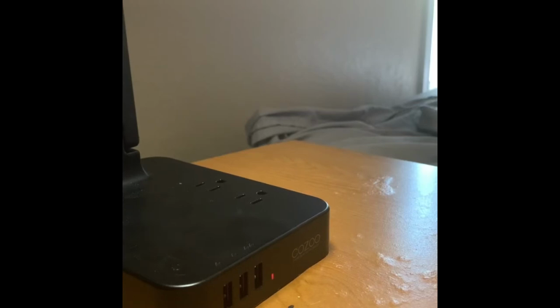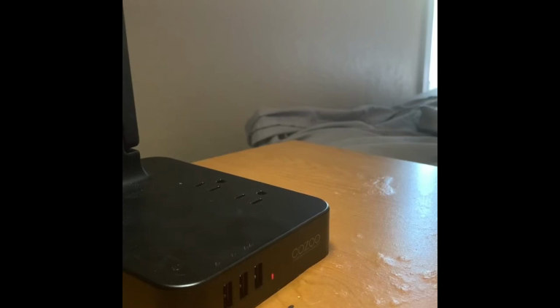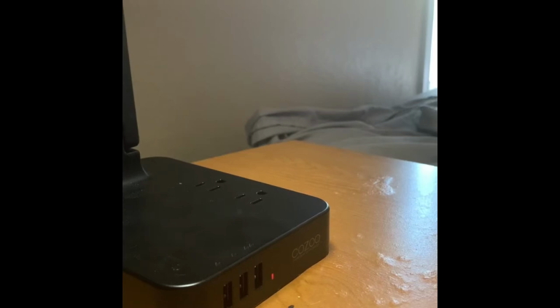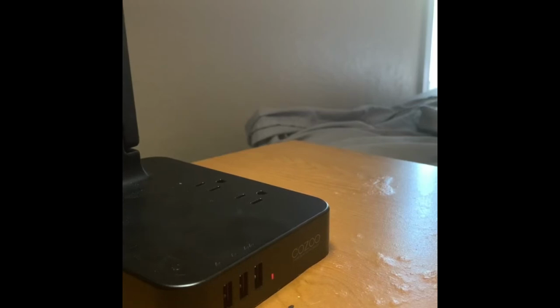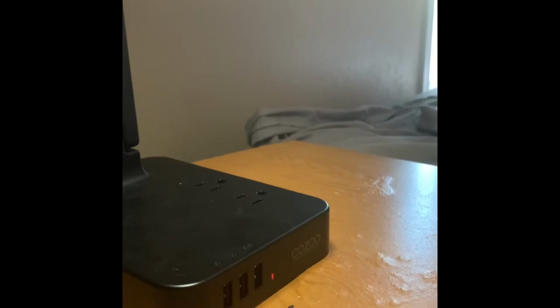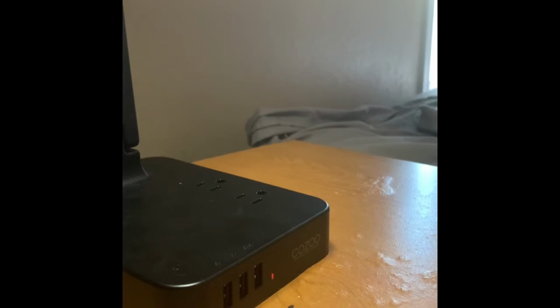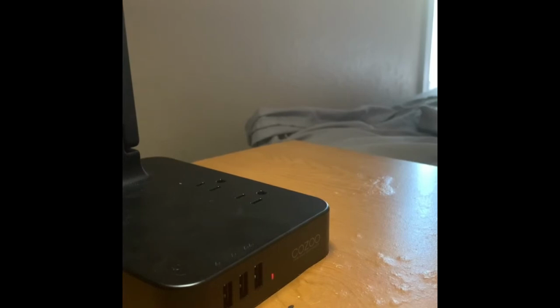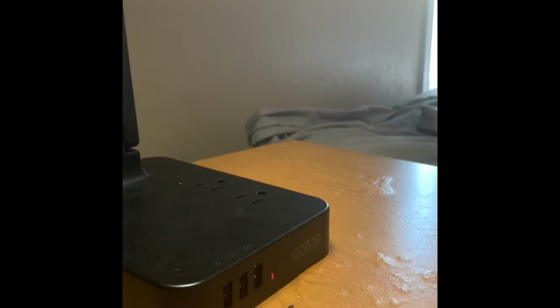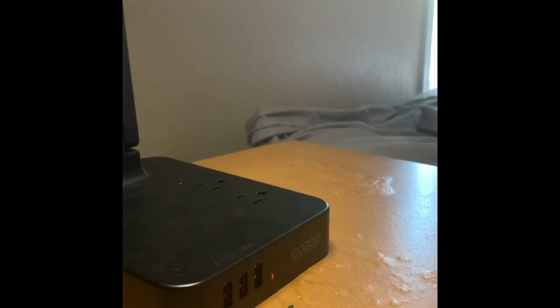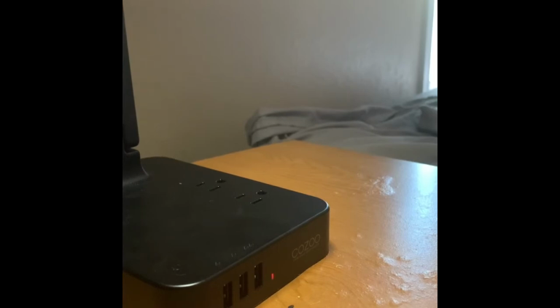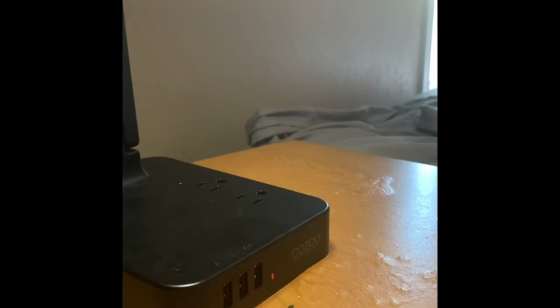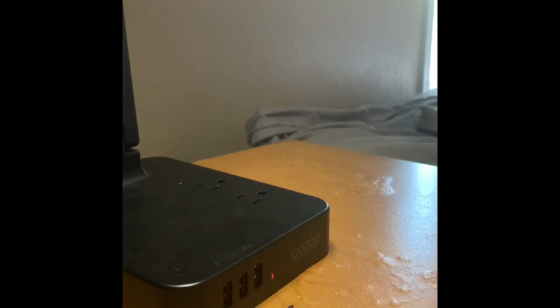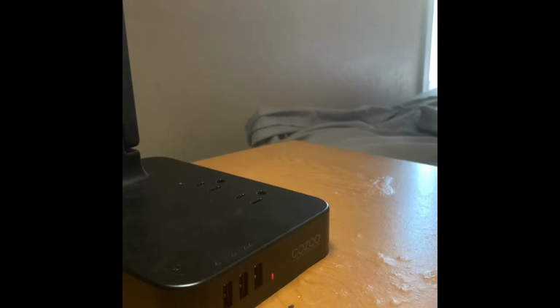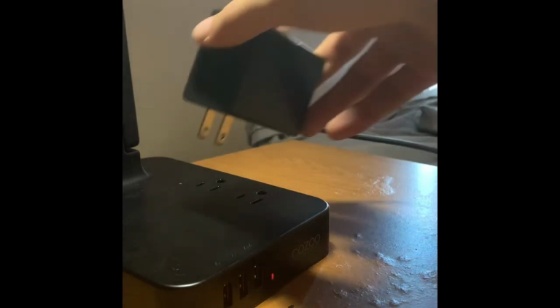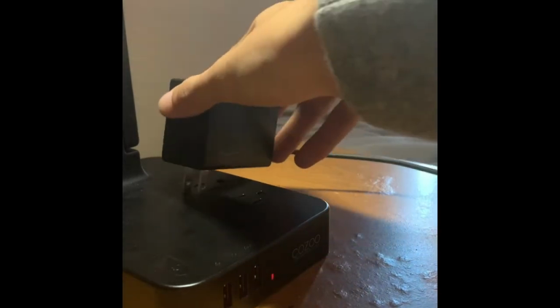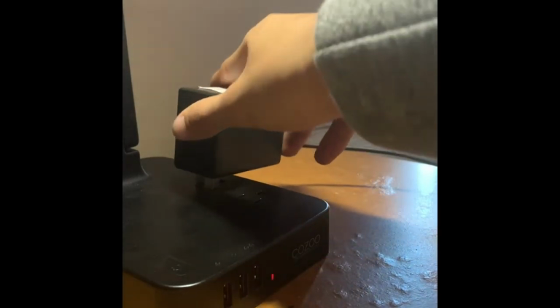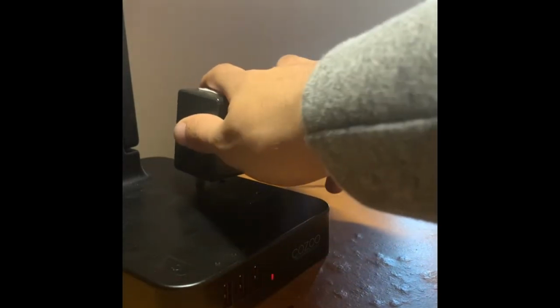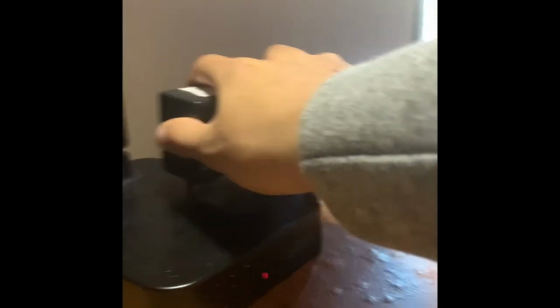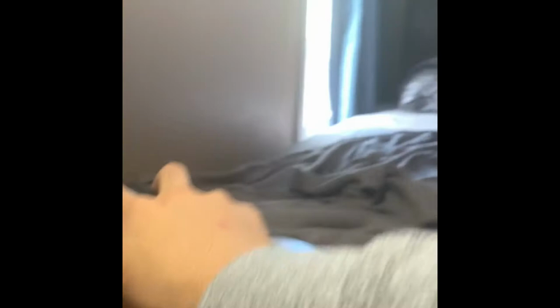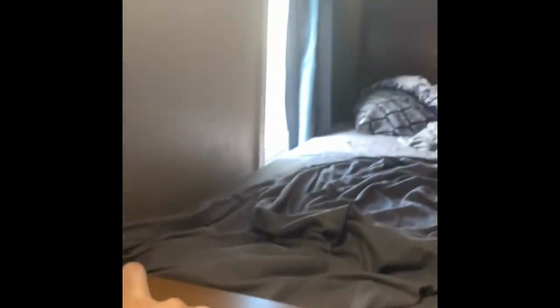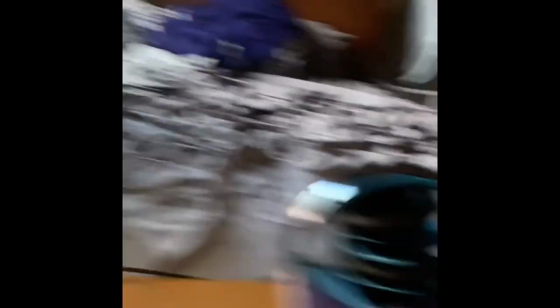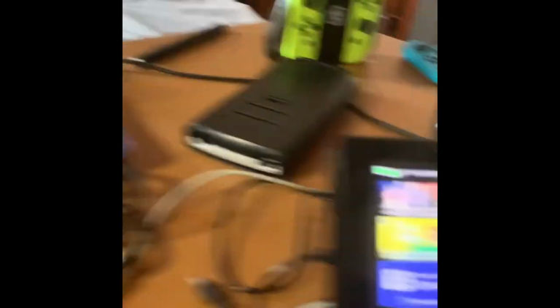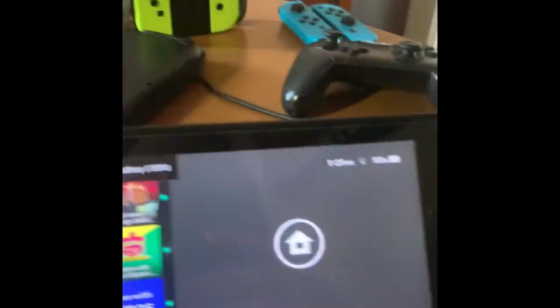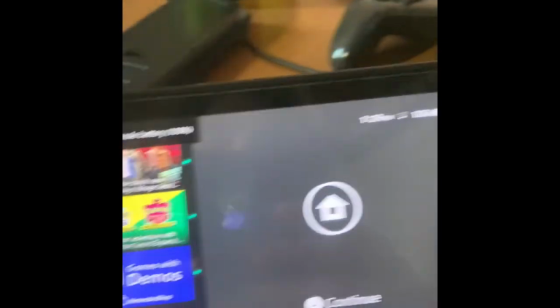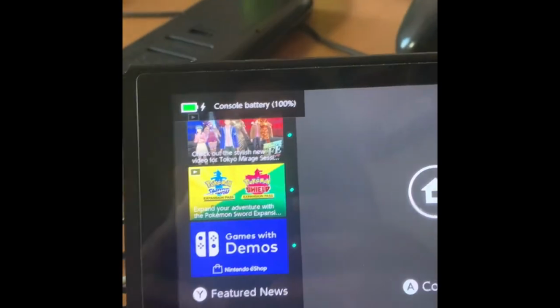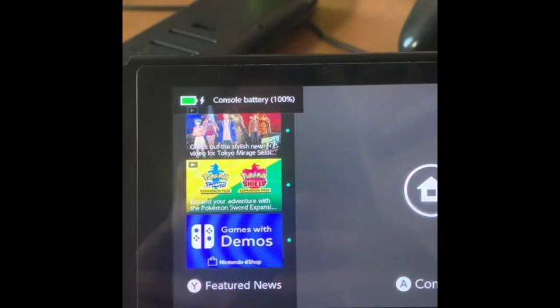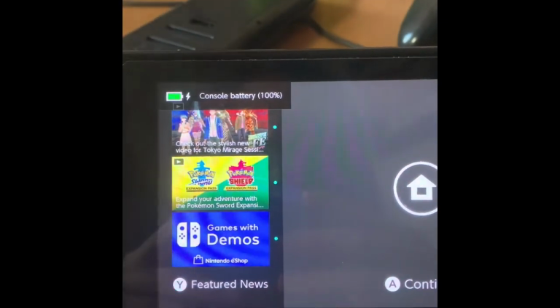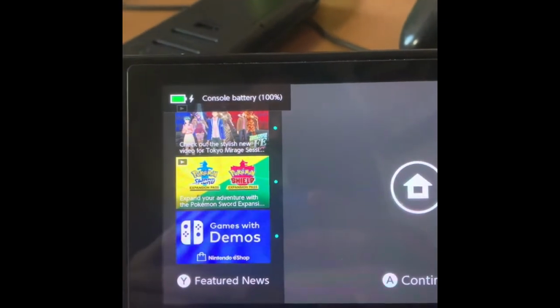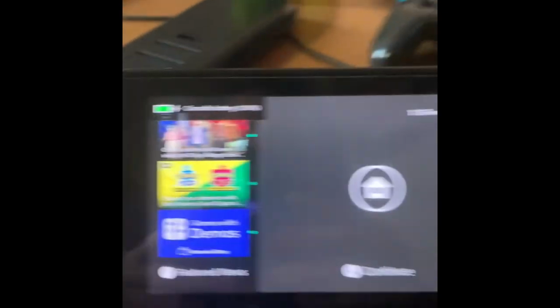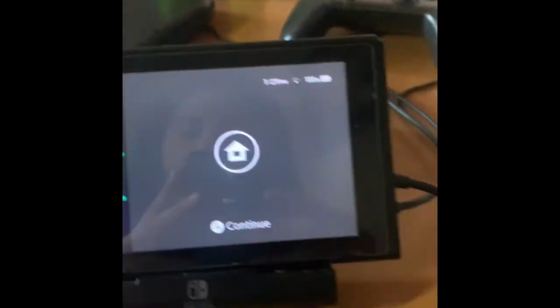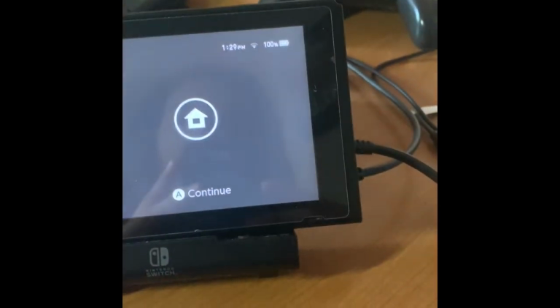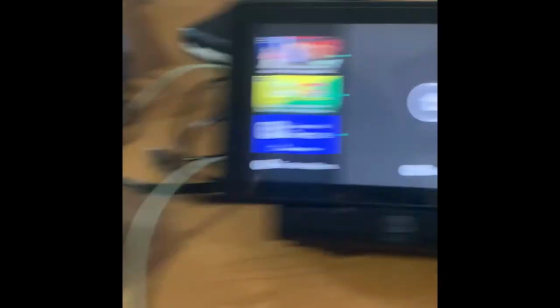I'm going to get my Switch power adapter and plug it in — and my Nintendo Switch is now charging.